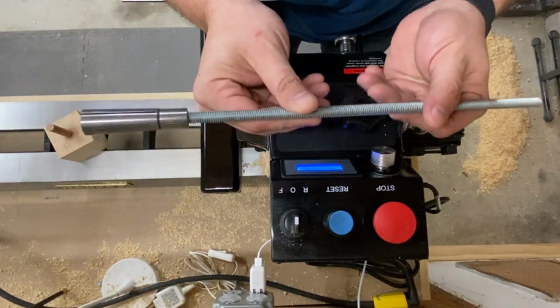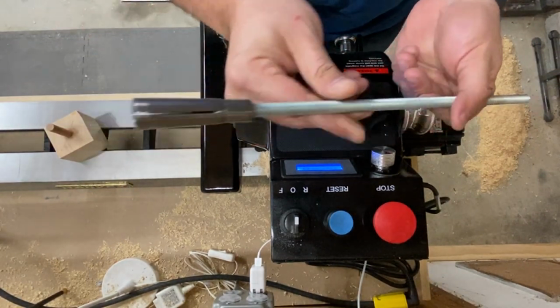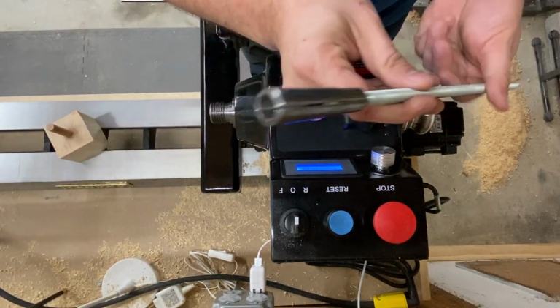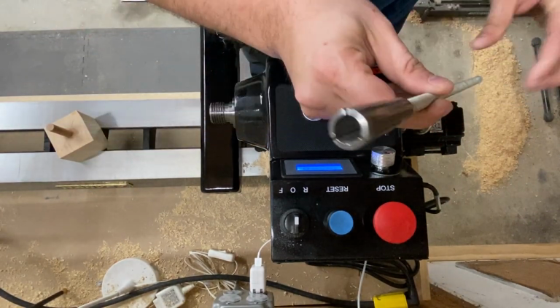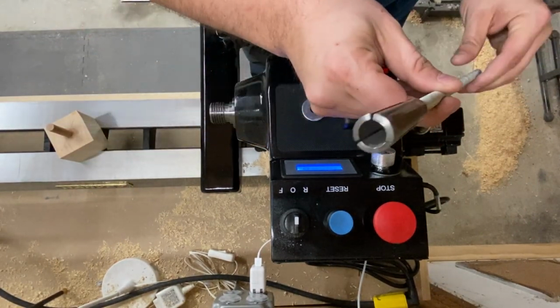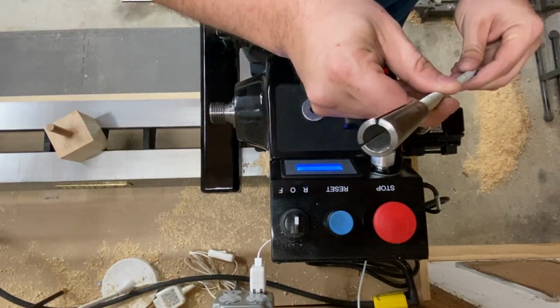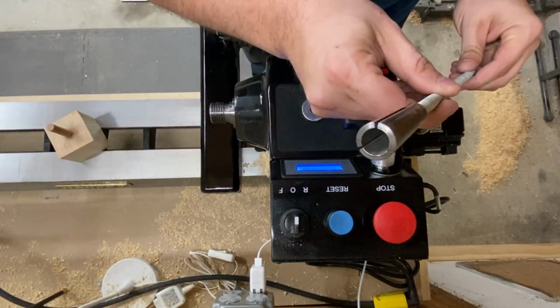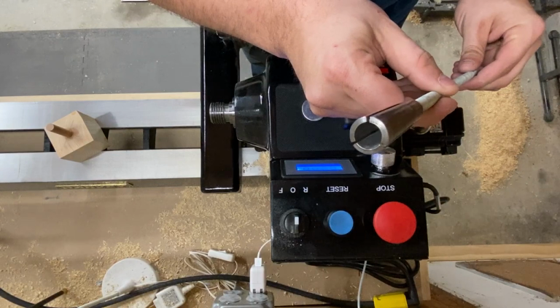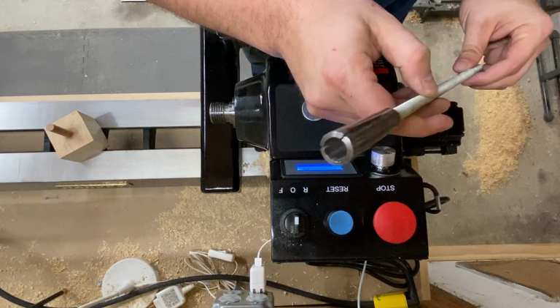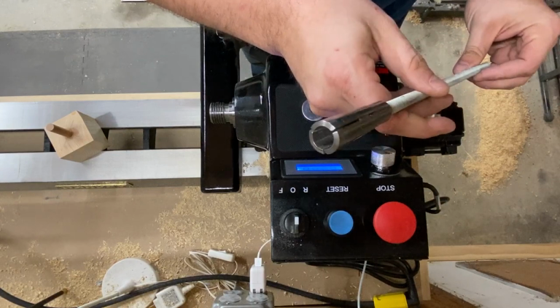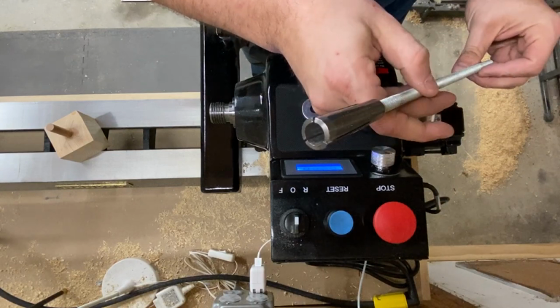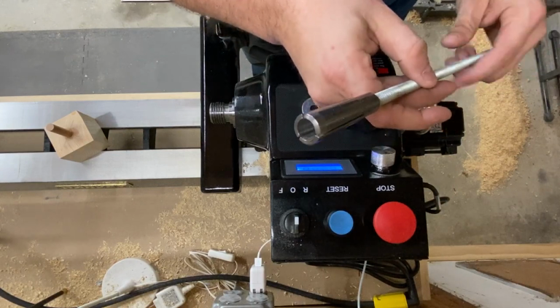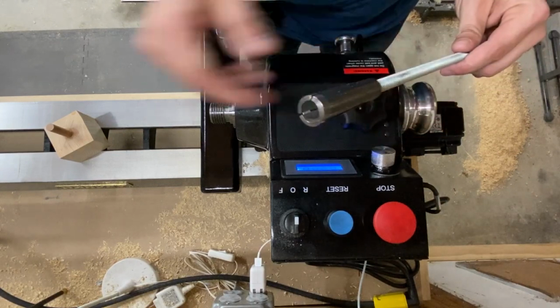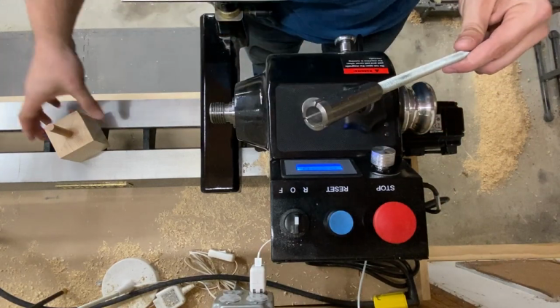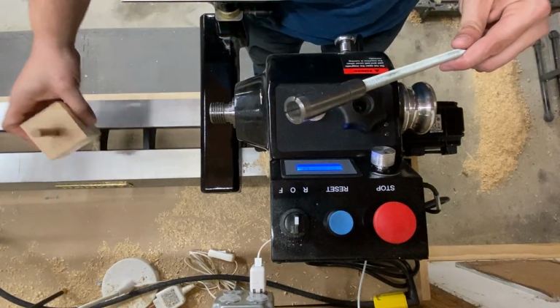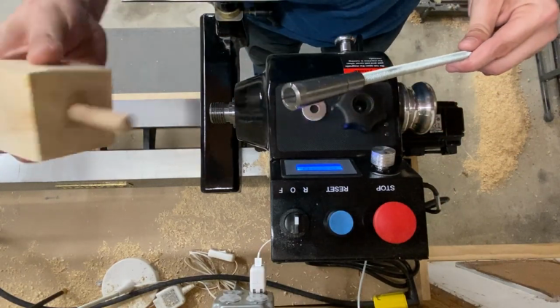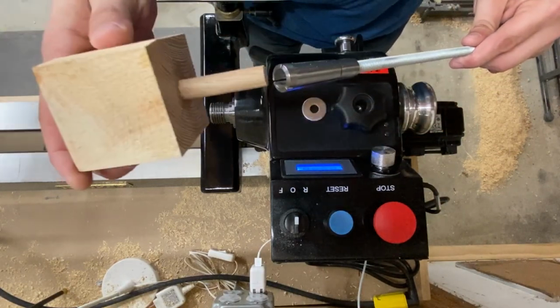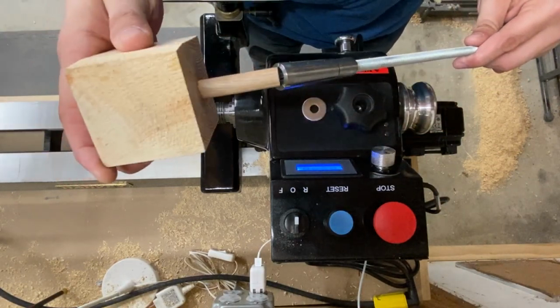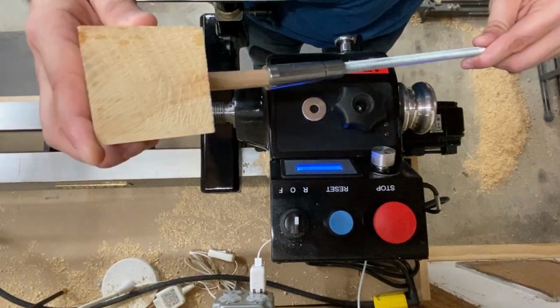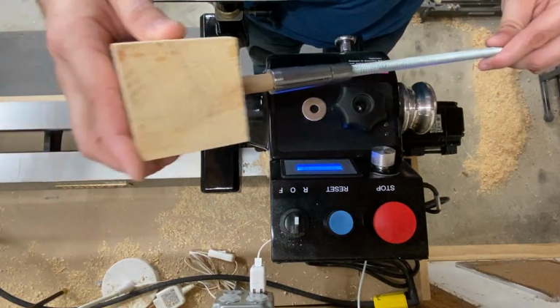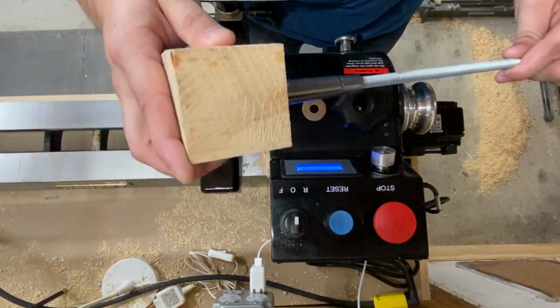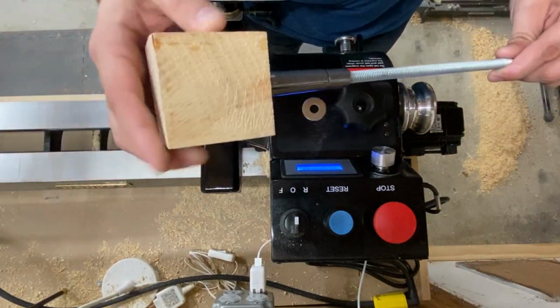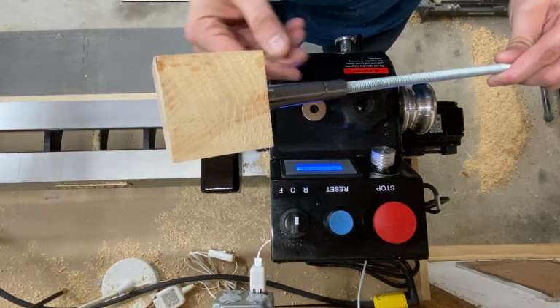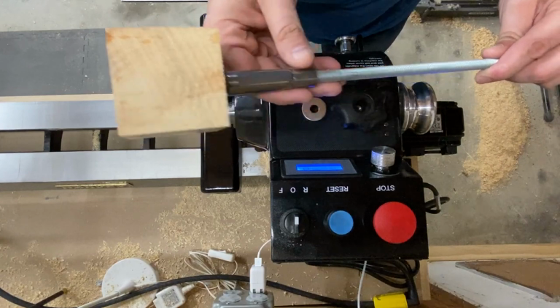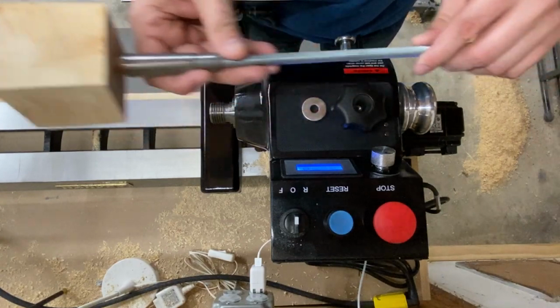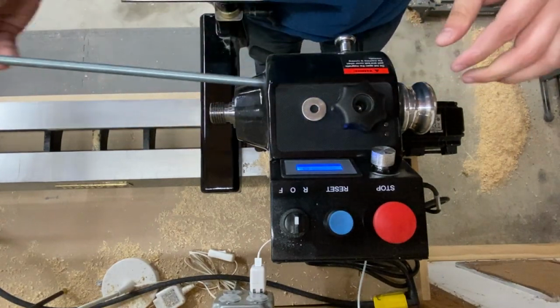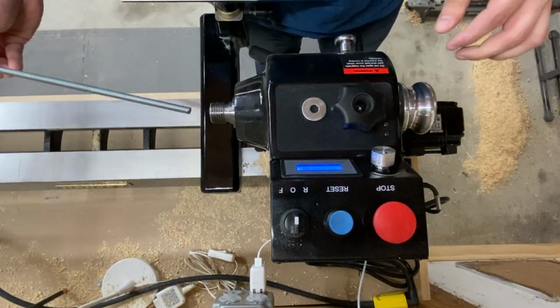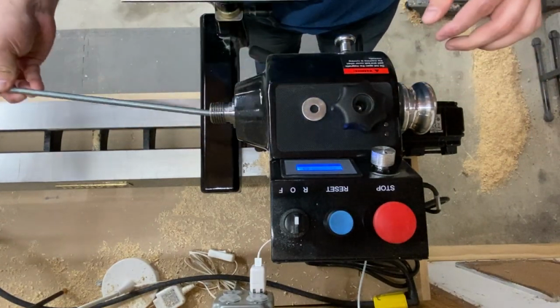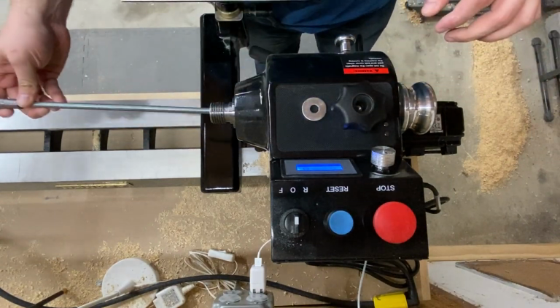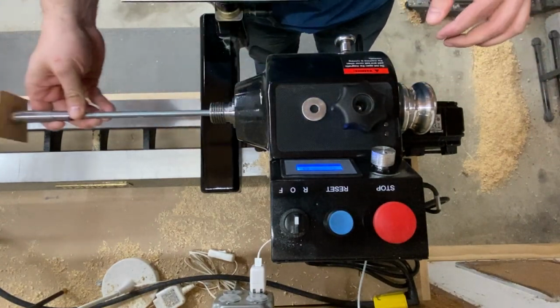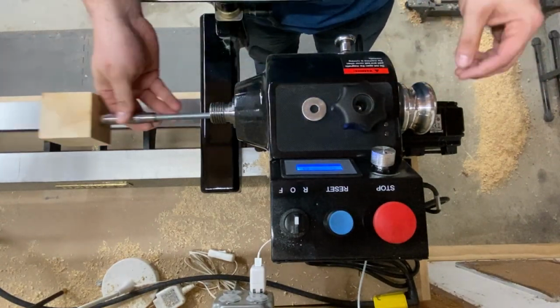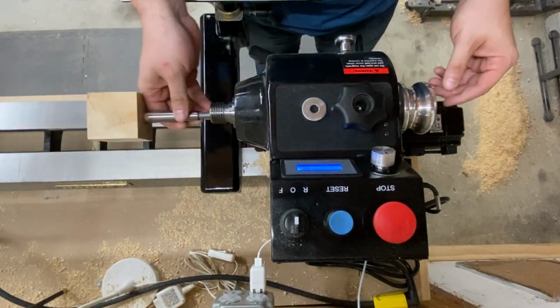After turning these tops several different ways, I found that the best method is to hold it by the dowel in a collet chuck. The collet uses a threaded rod as a draw bar and is tightened down with a washer and a star knot.